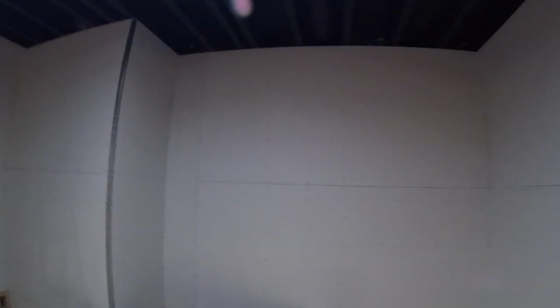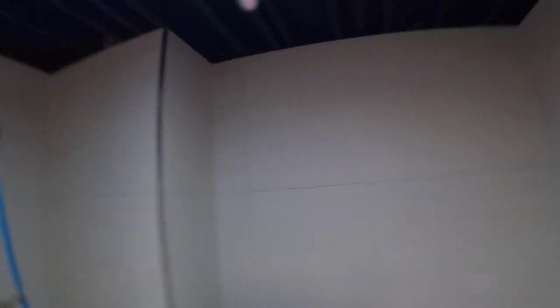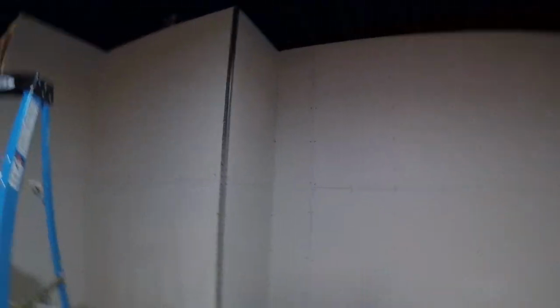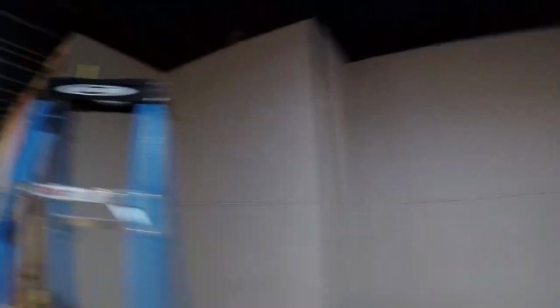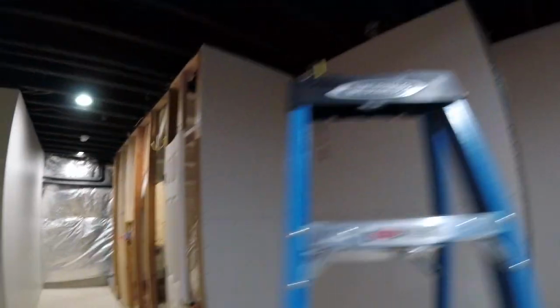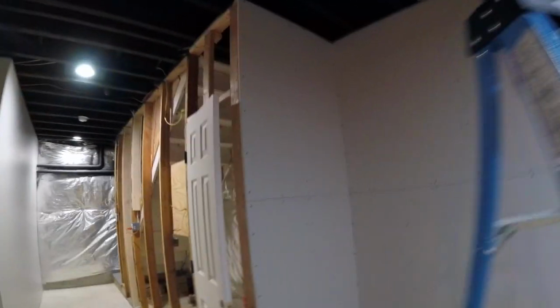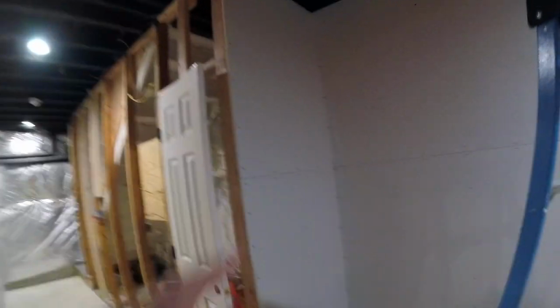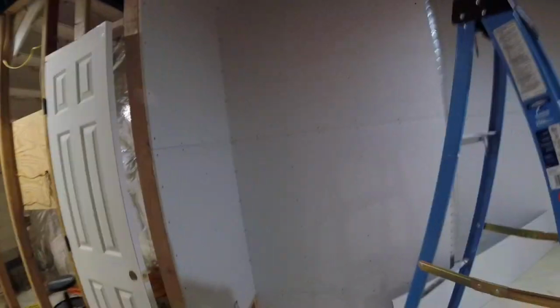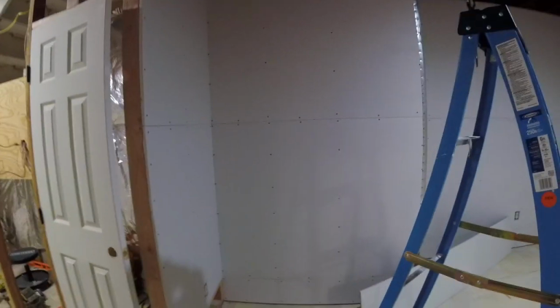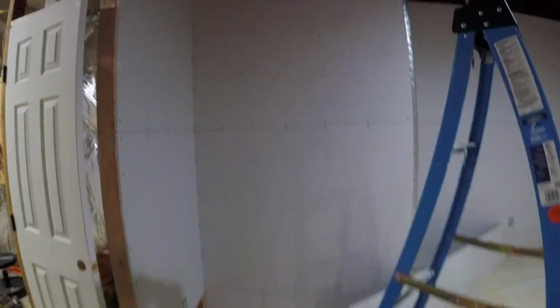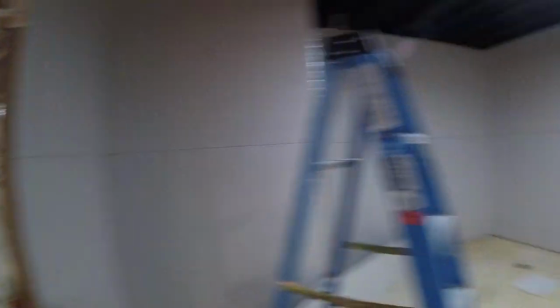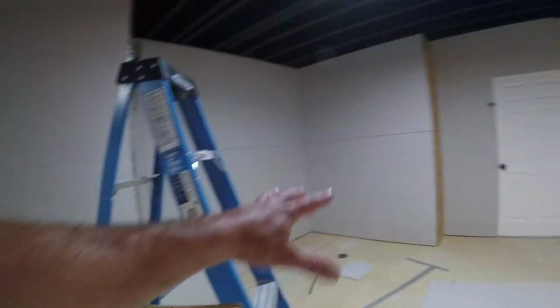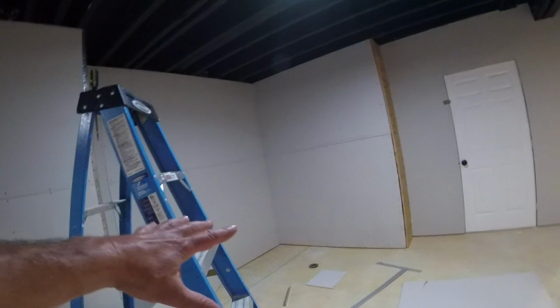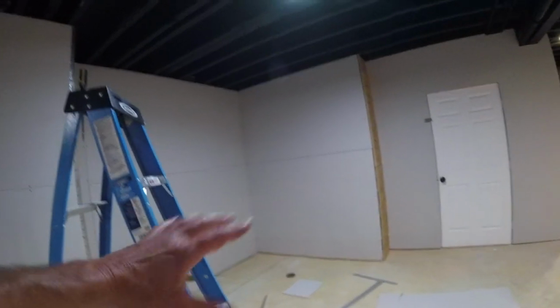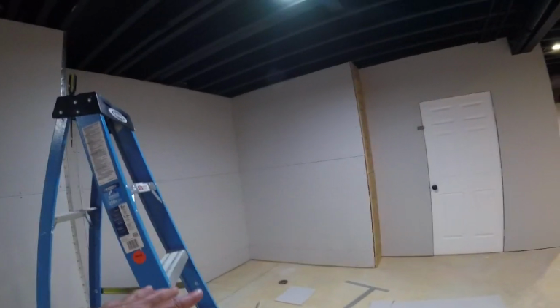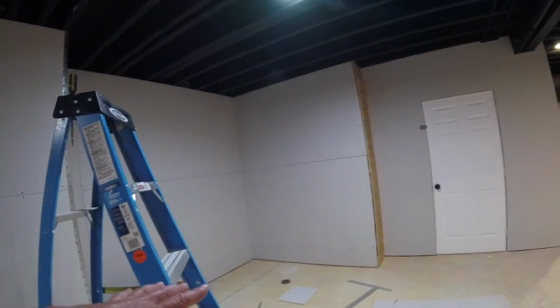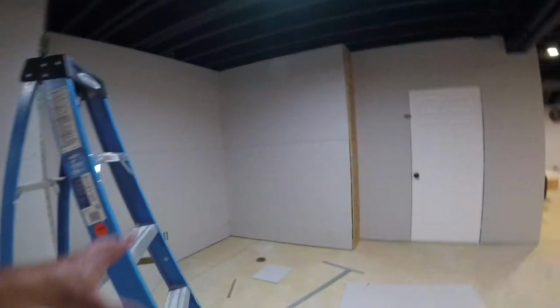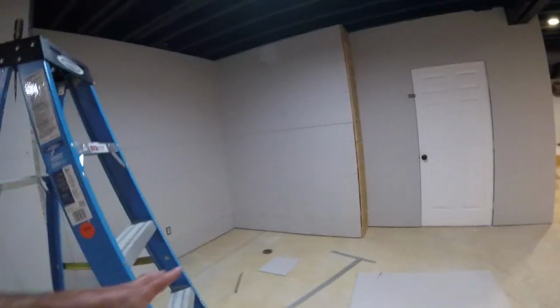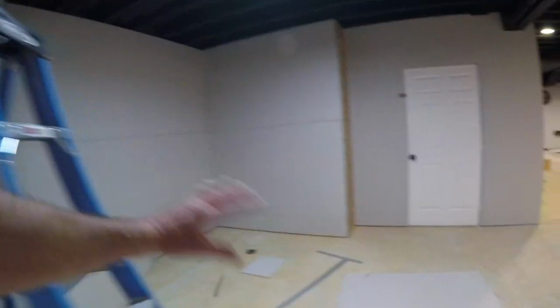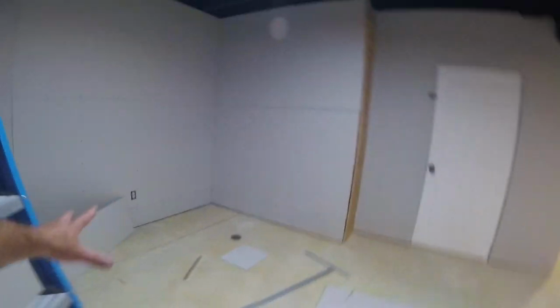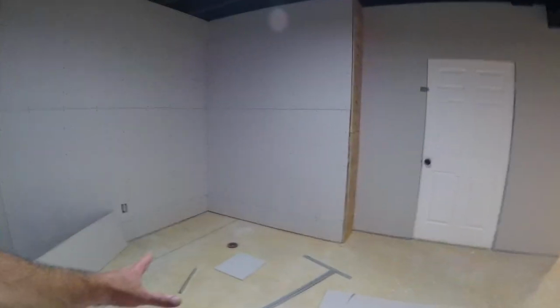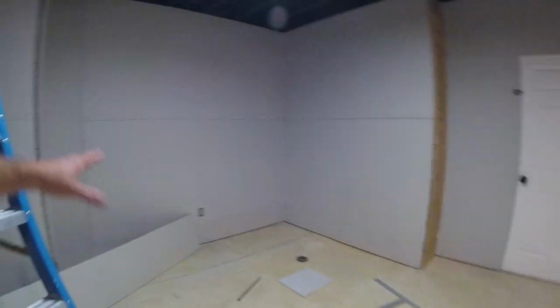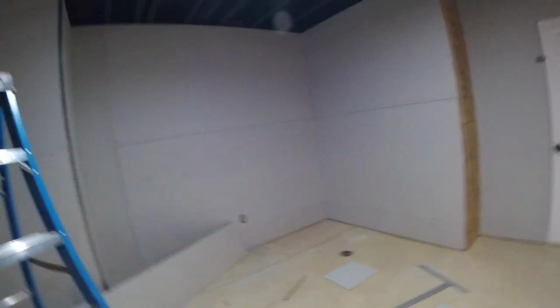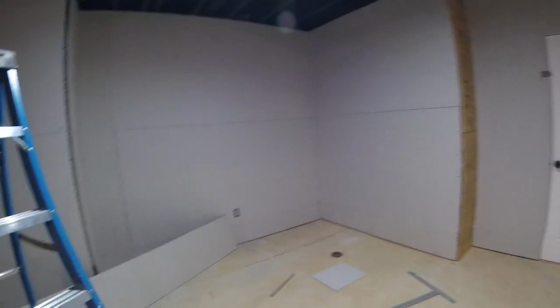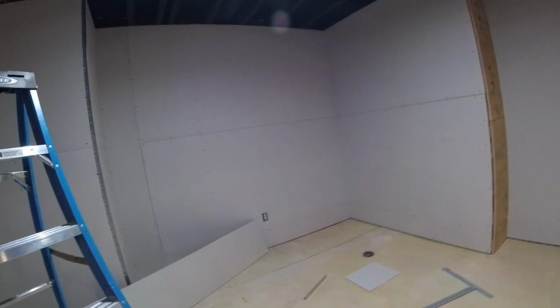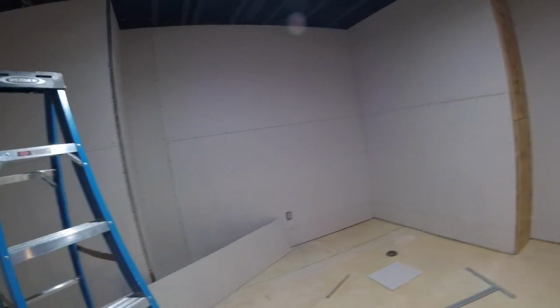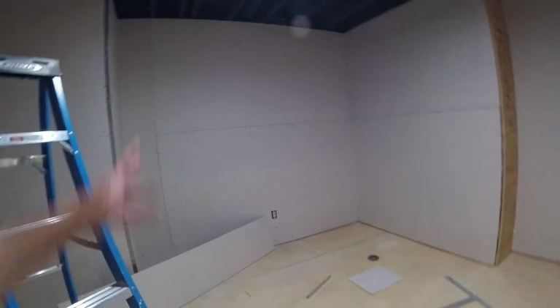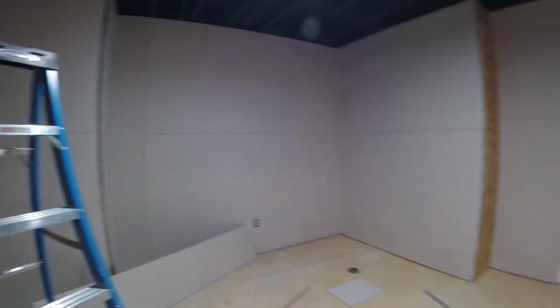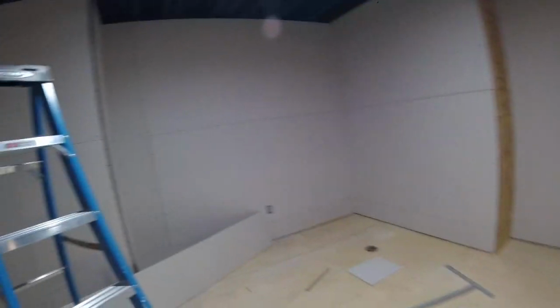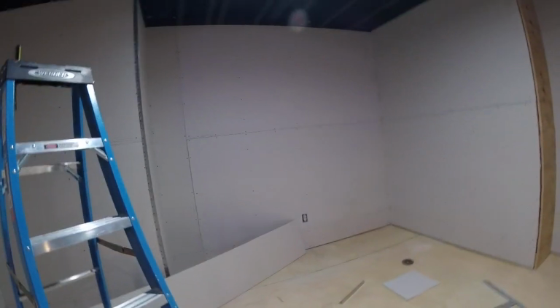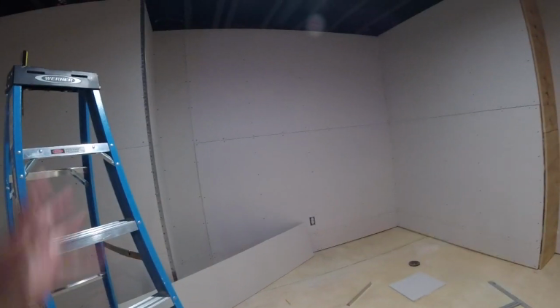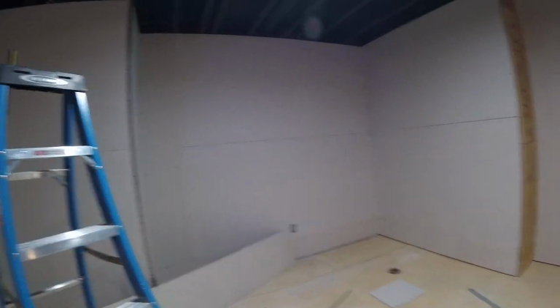Coming around, the fridge is going to go here. I don't know what's going to be in that space, whether it's another TV and a game system, or I might do the 3D virtual reality — something there.